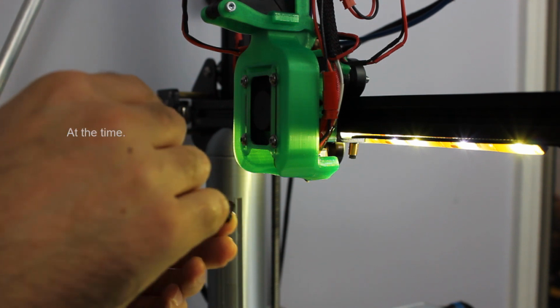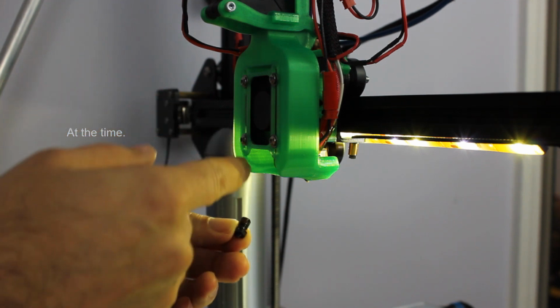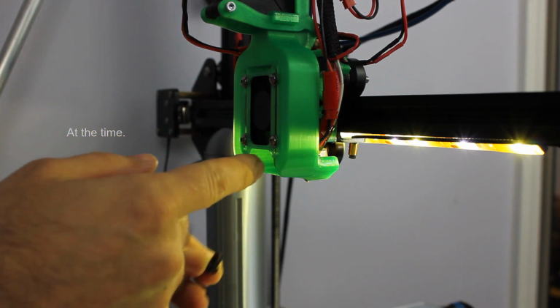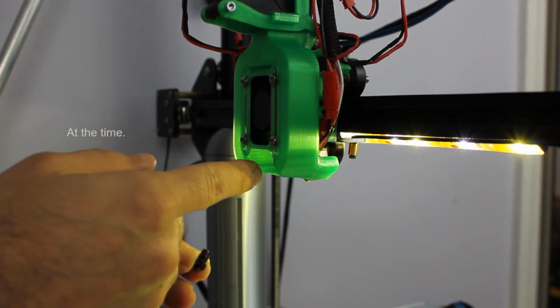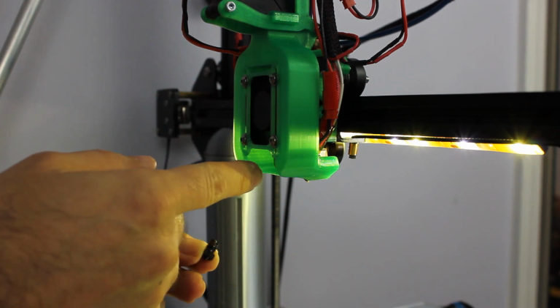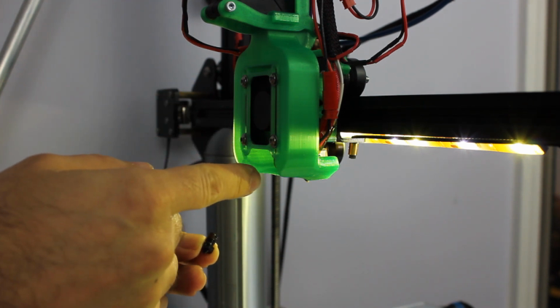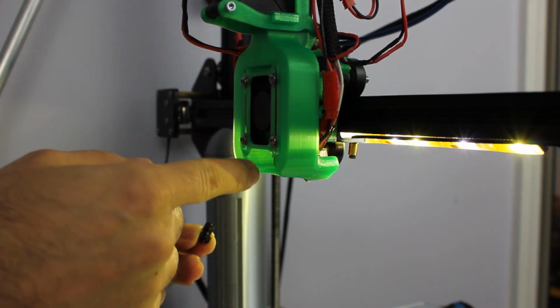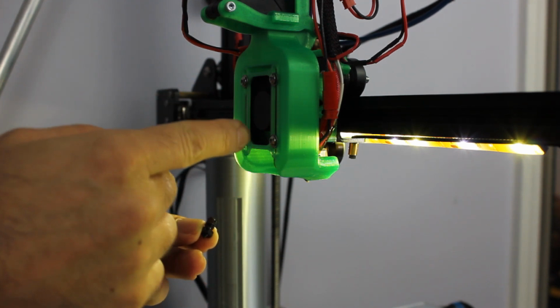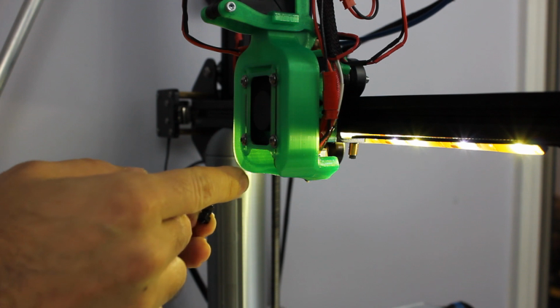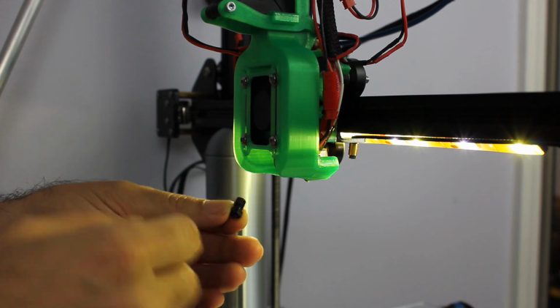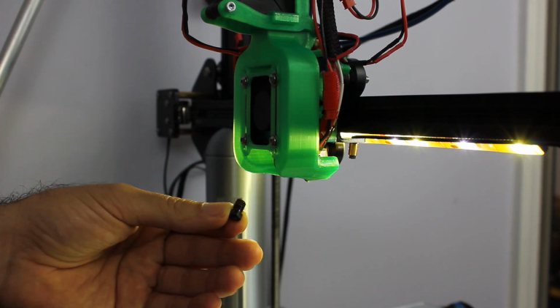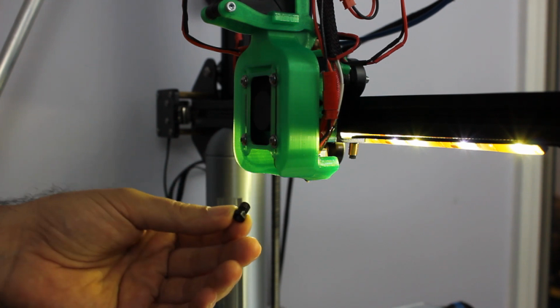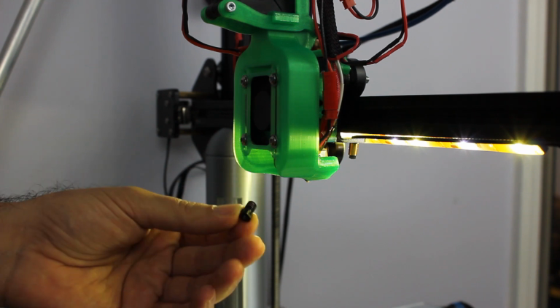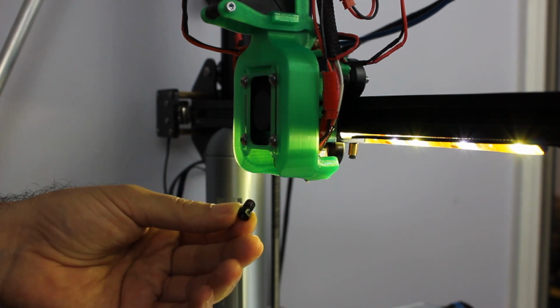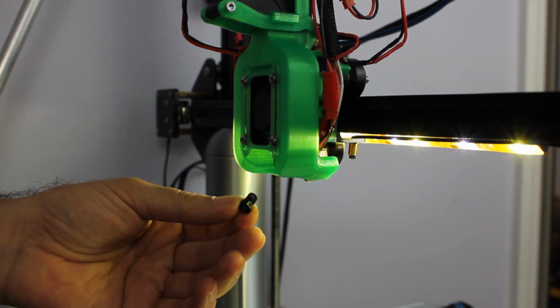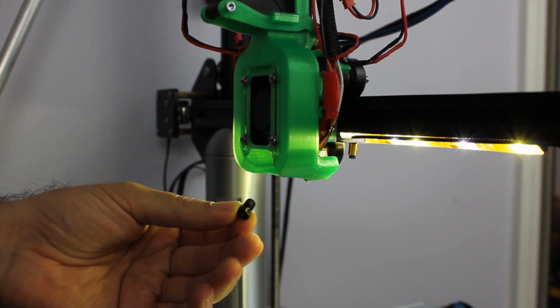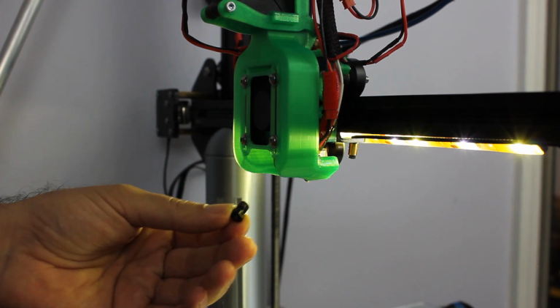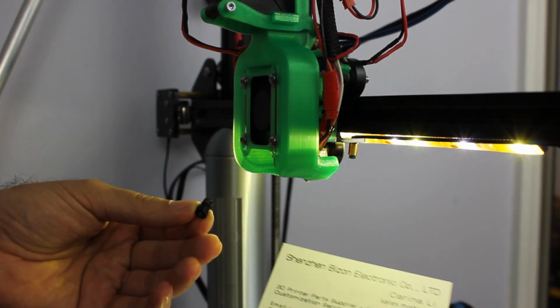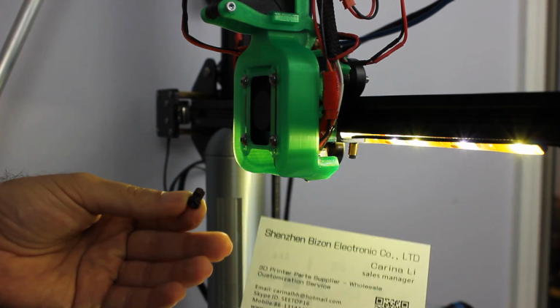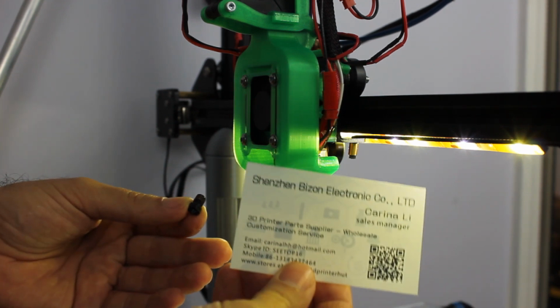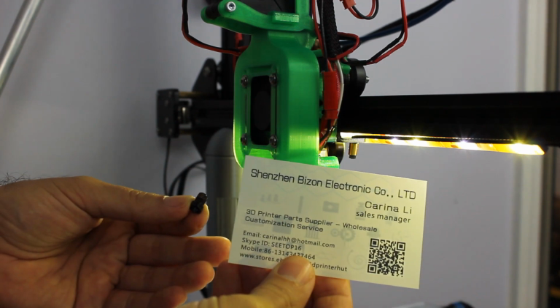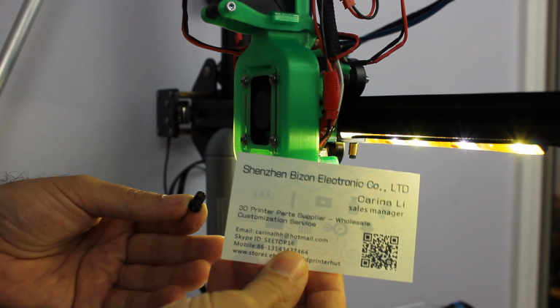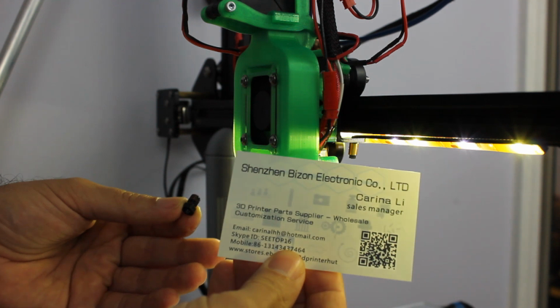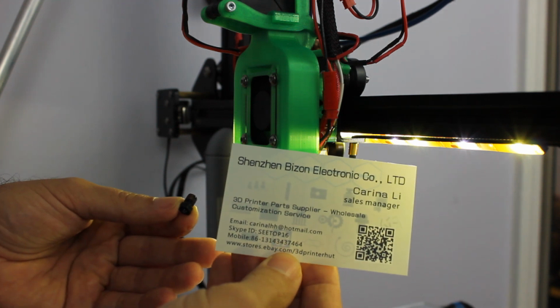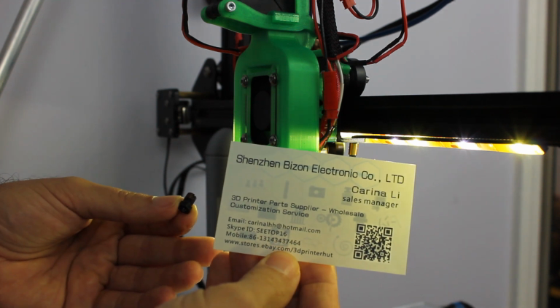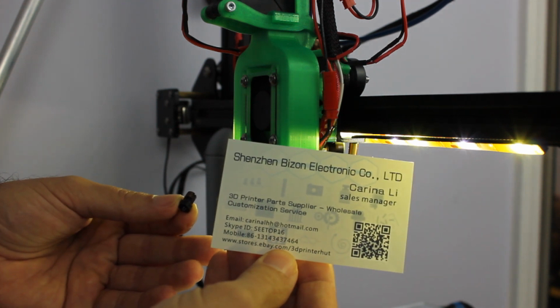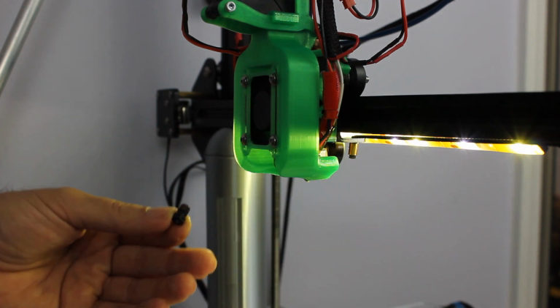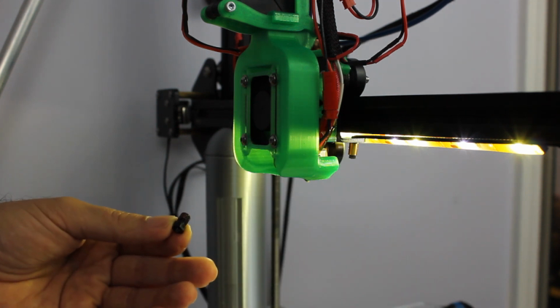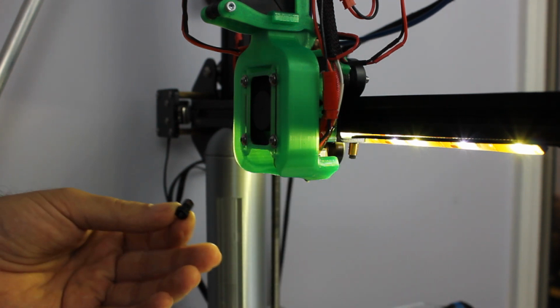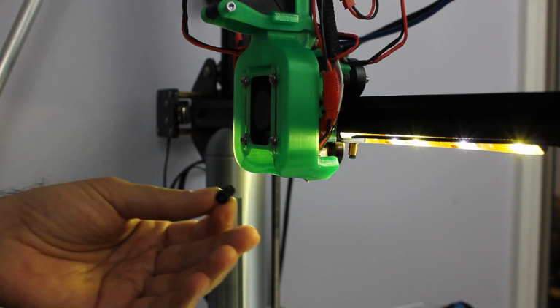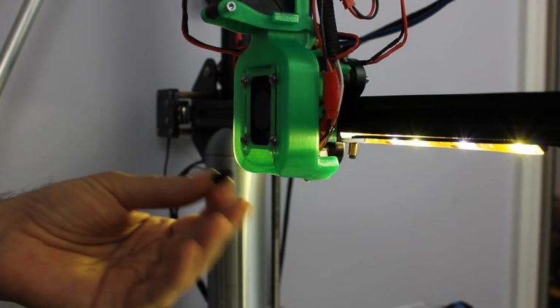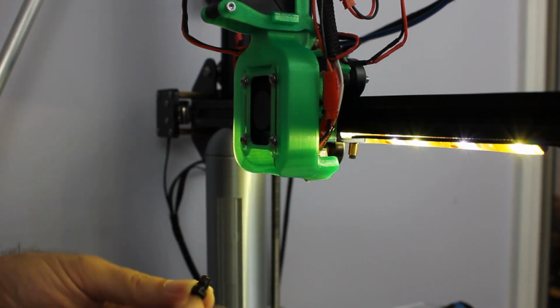The 0.4mm that's on there now I got from Matterhackers, and then this 0.5mm I got very inexpensively from a Chinese company. We're just going to try it out and see how it works.